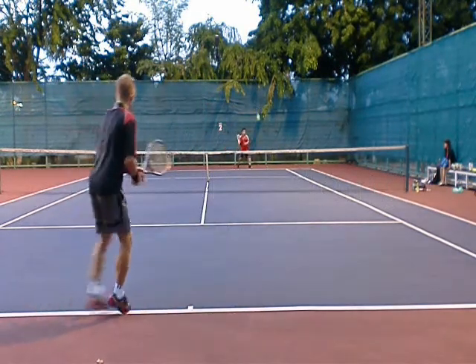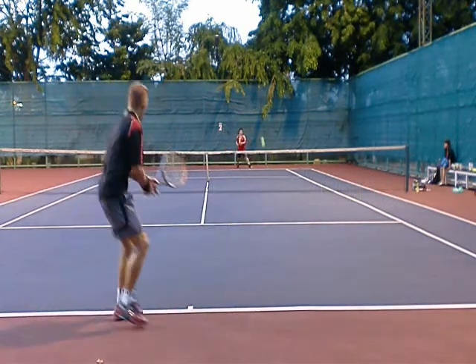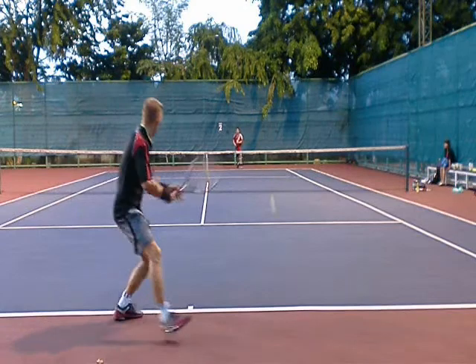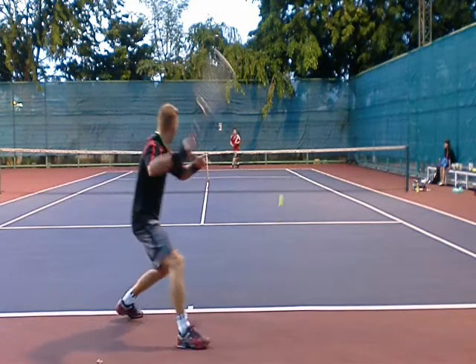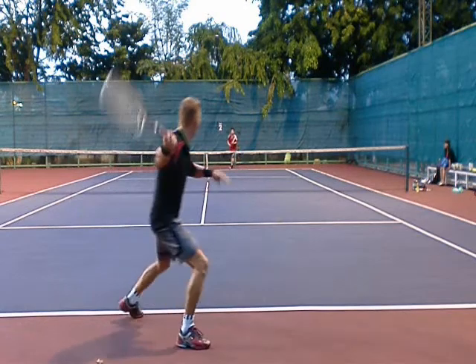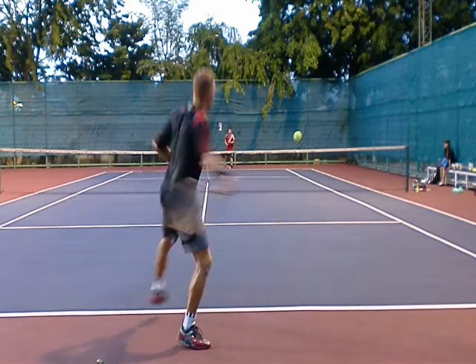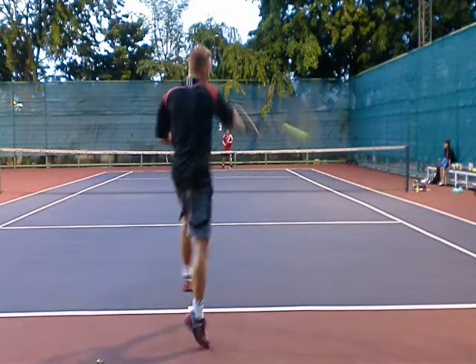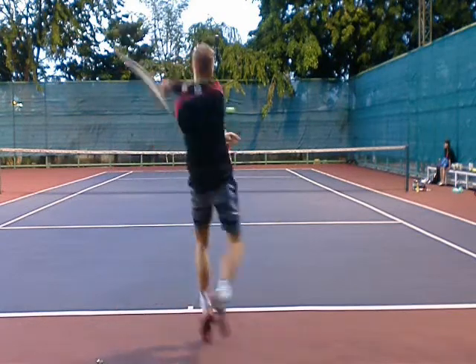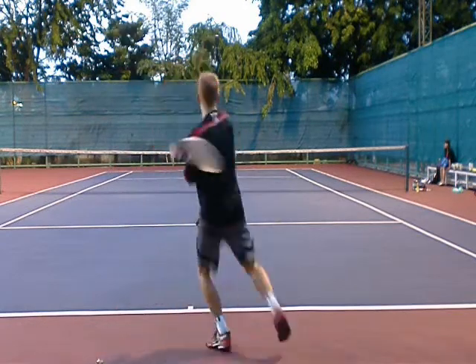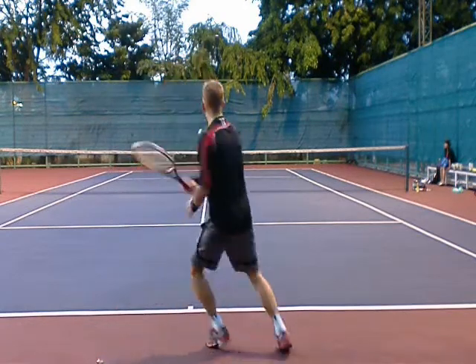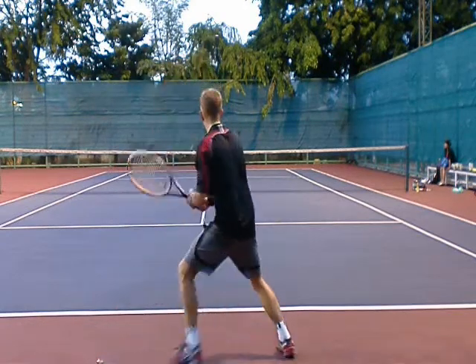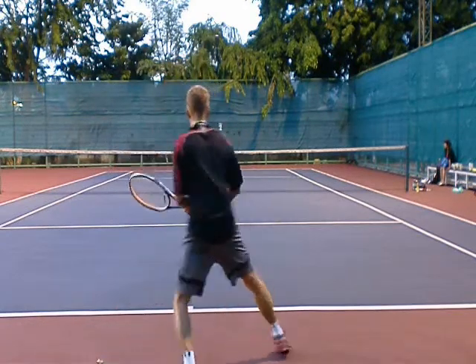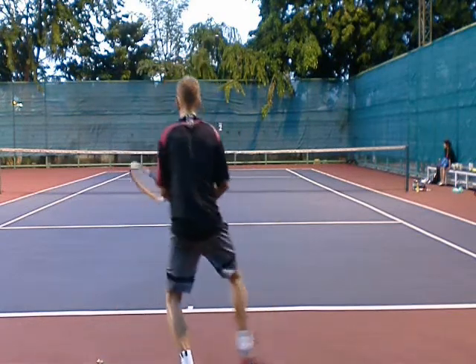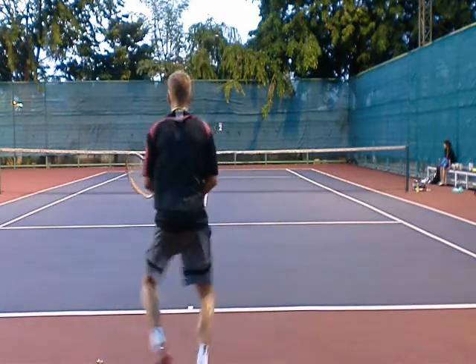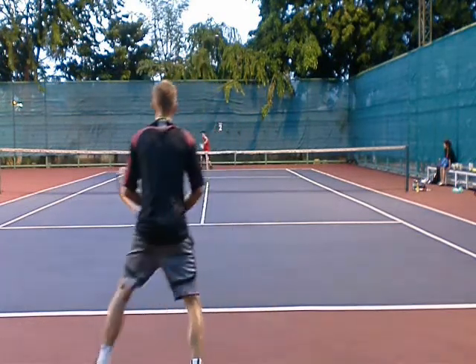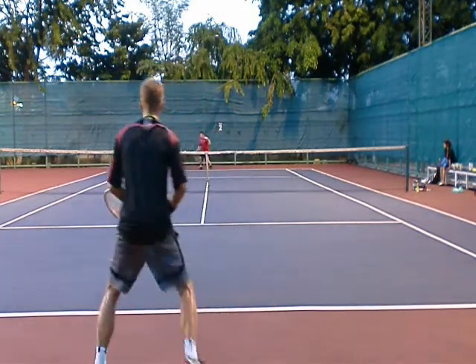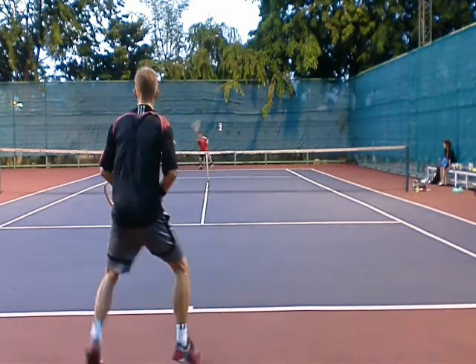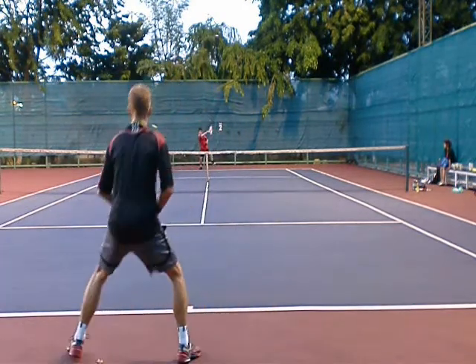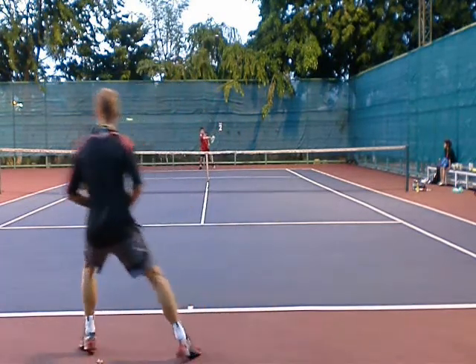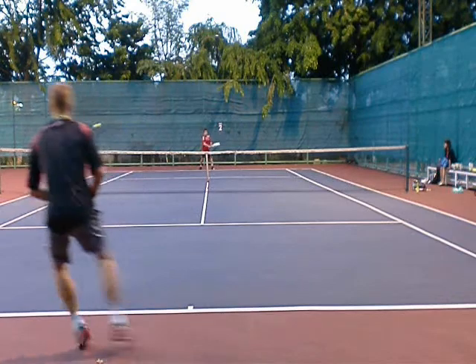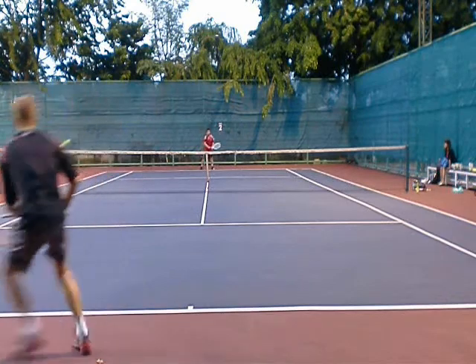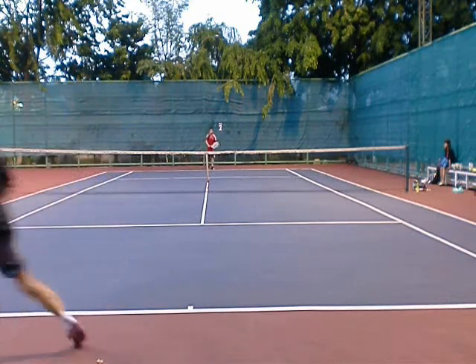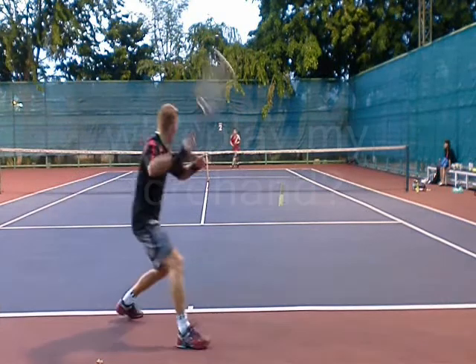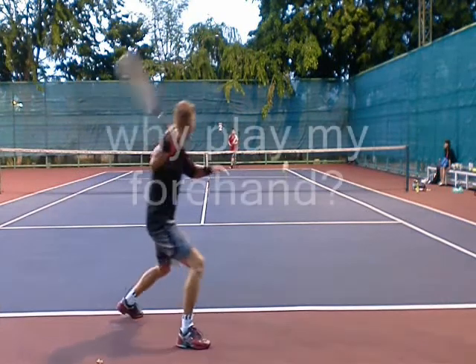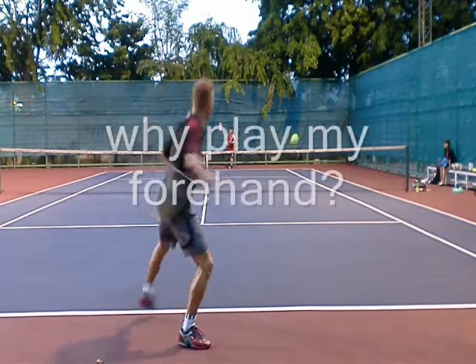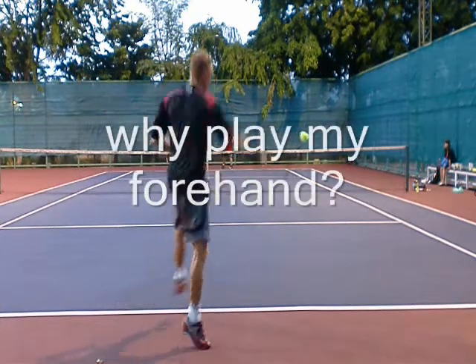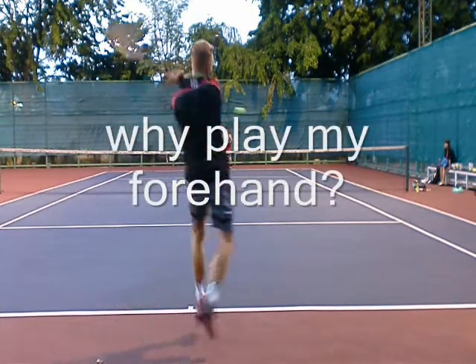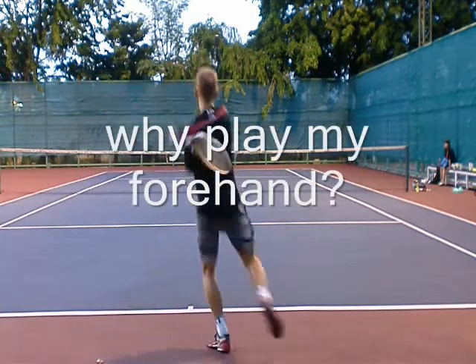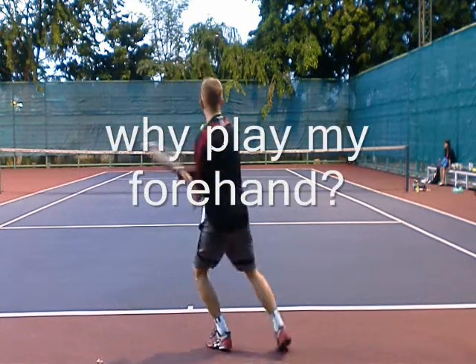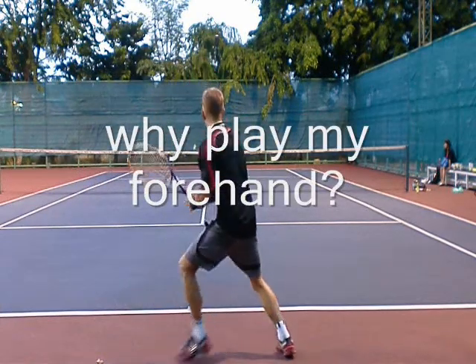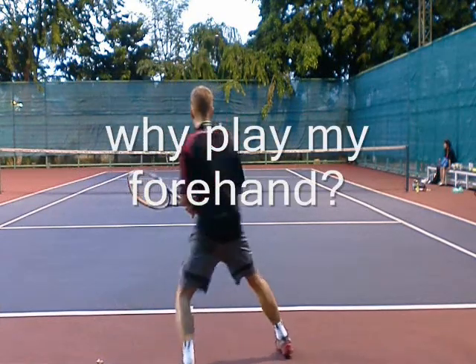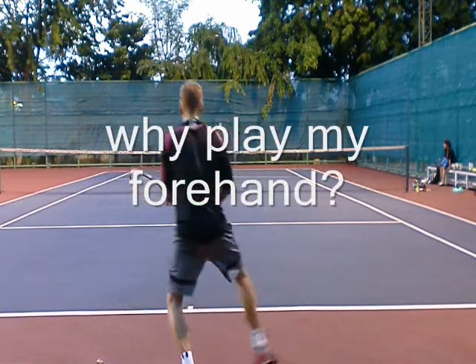However, I get lucky. This is why you want to peg someone's backhand a lot. If you go to my forehand, look what happens — I open the court with this shot. Why would you play my forehand?